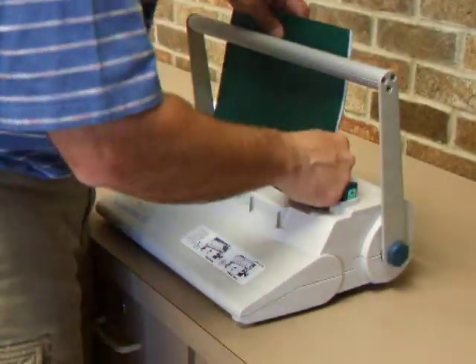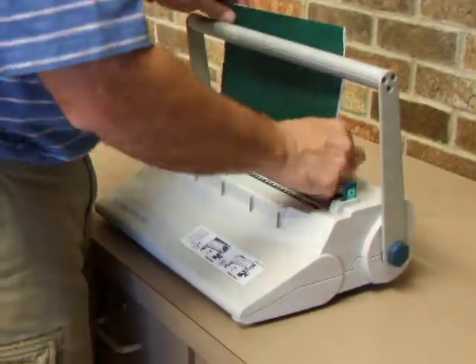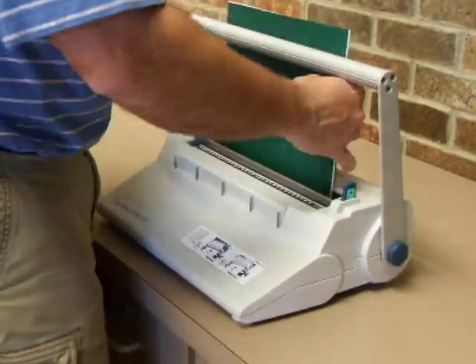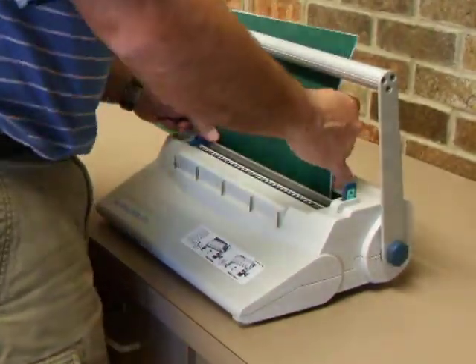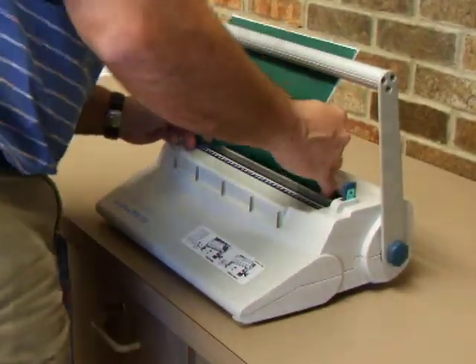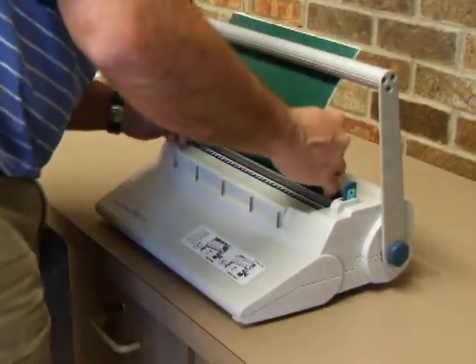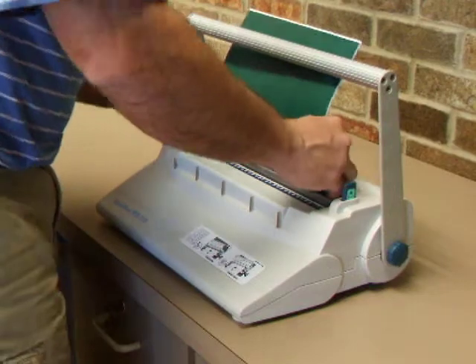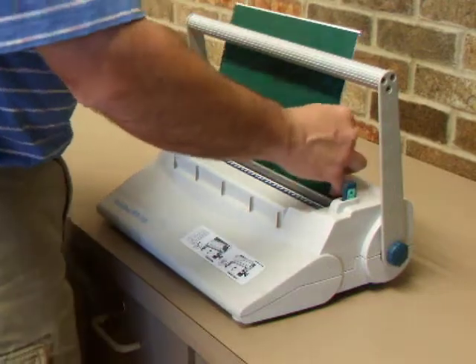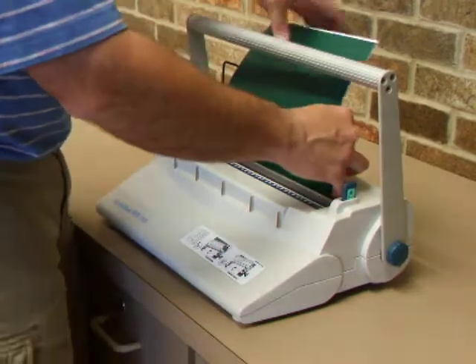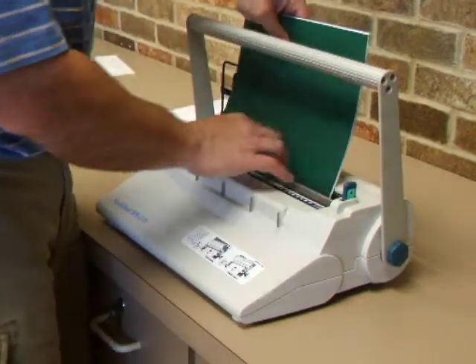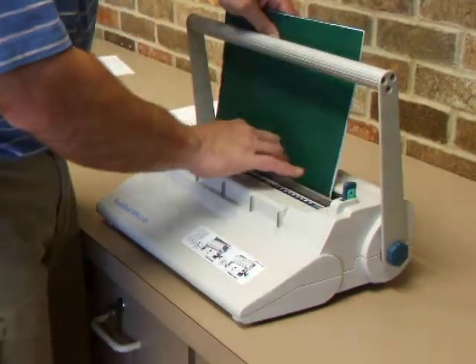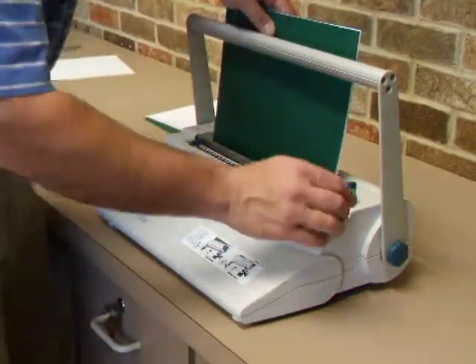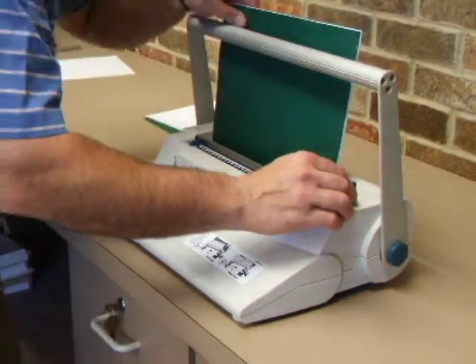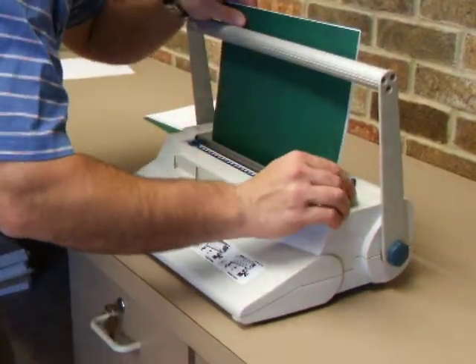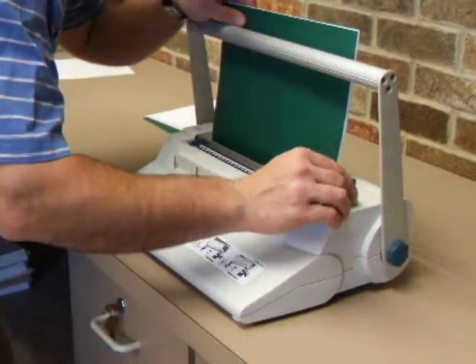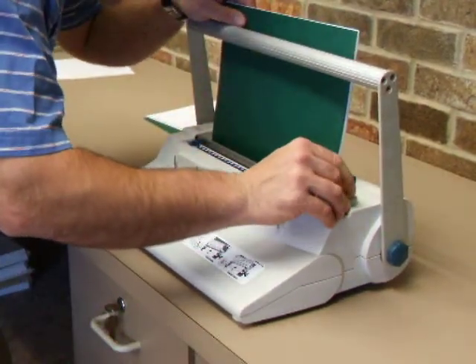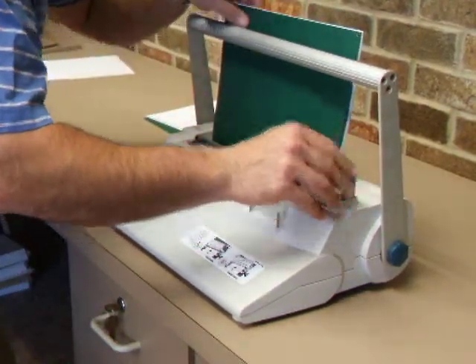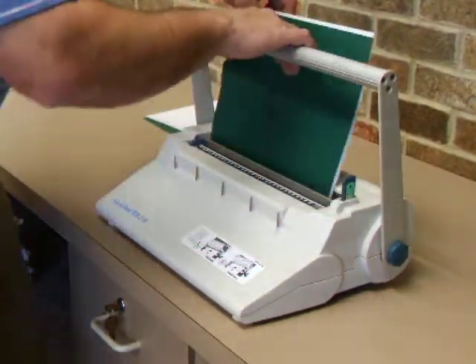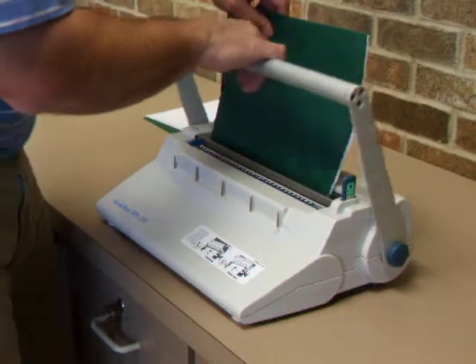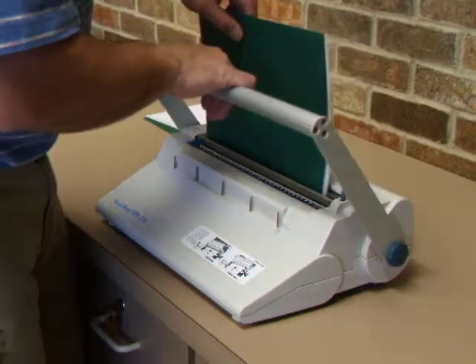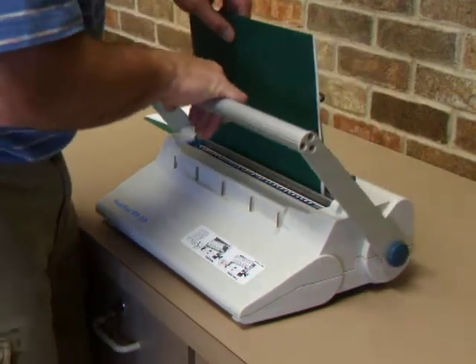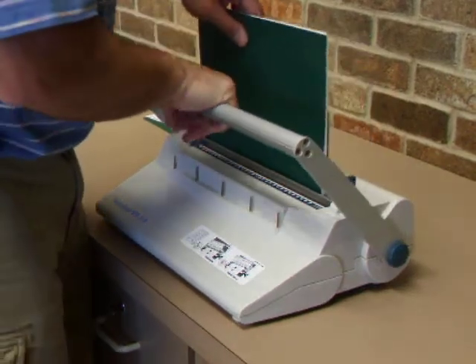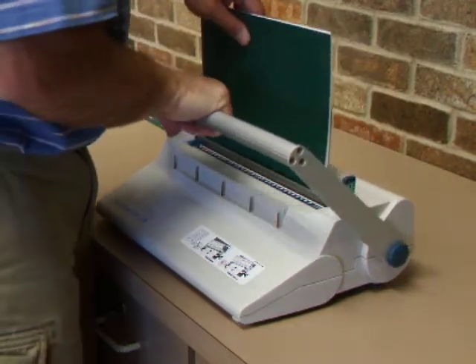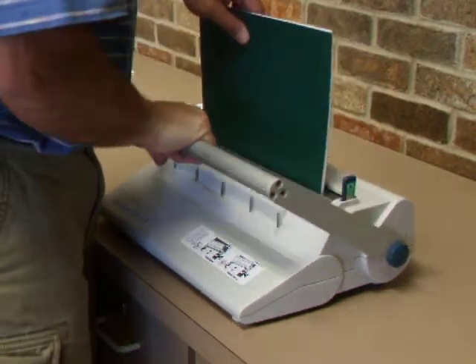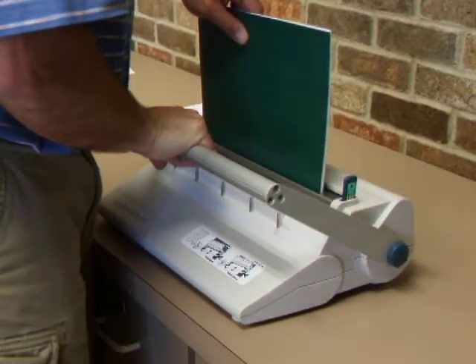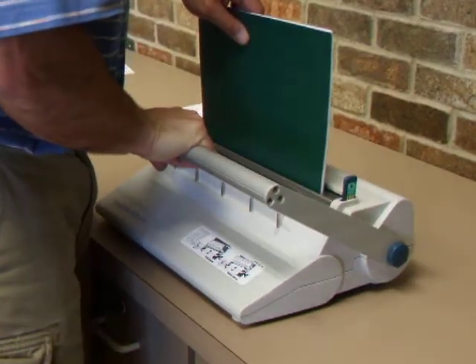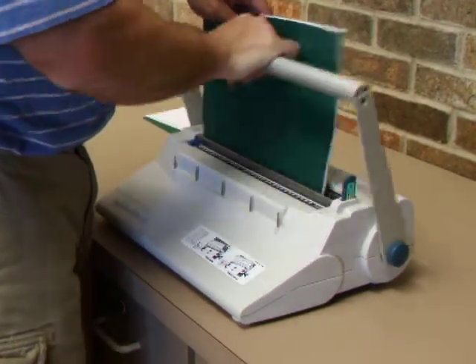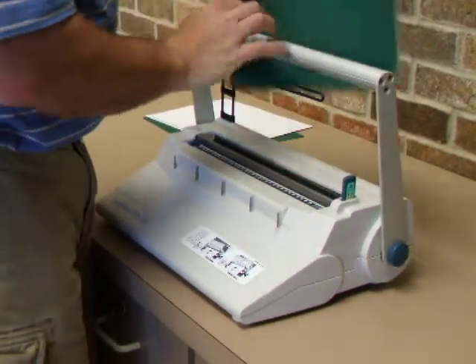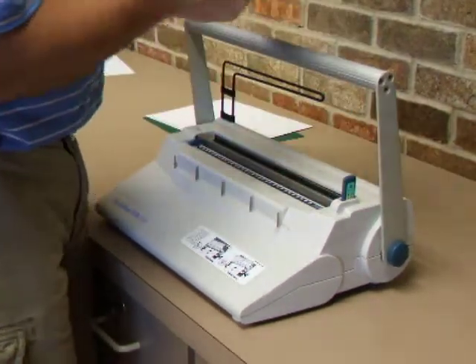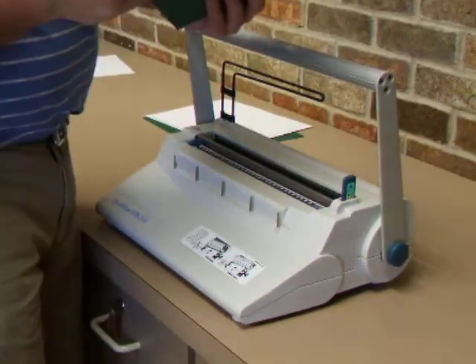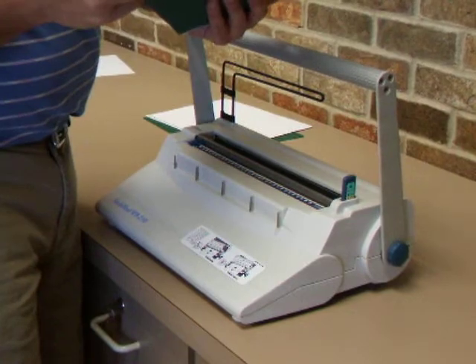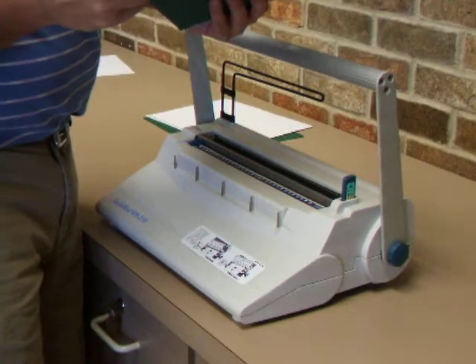Have the wire so it's sitting flat, face open, down. Set your gauge — I'm using 5/16th wire — and then pull your handle, and you should have your wire closed.